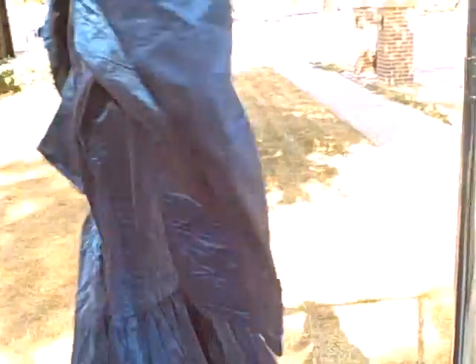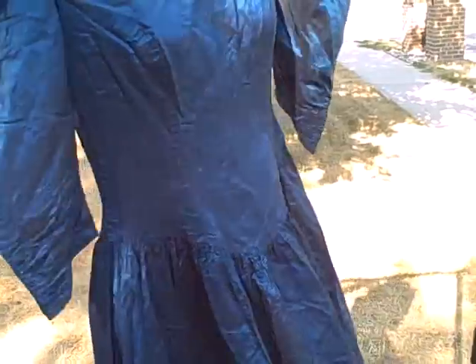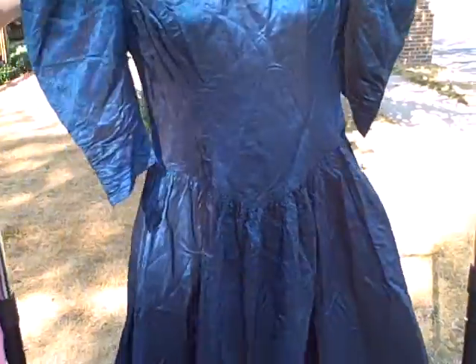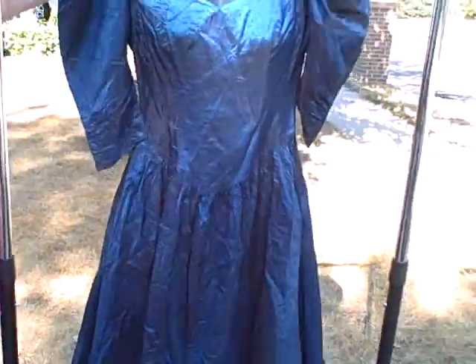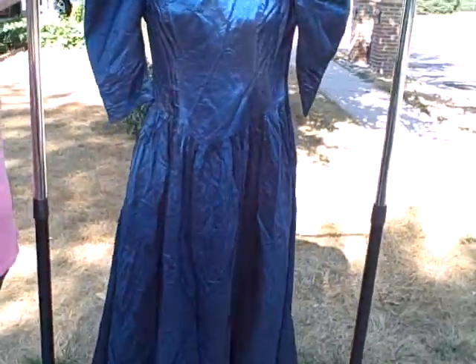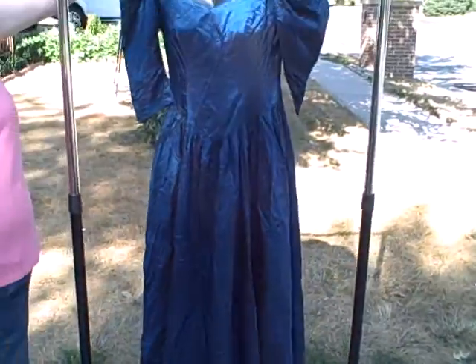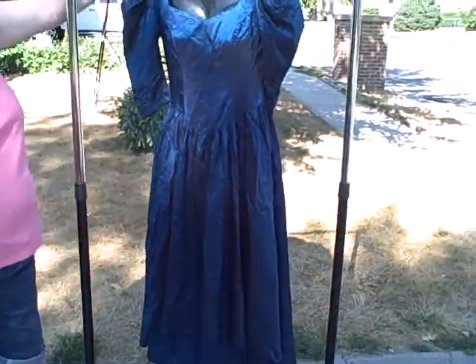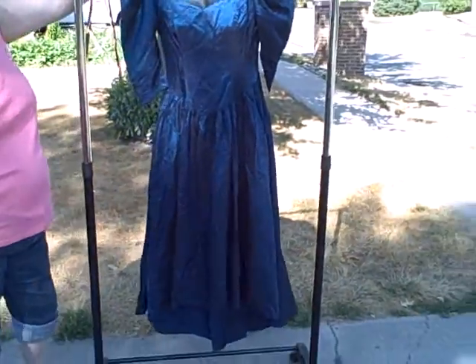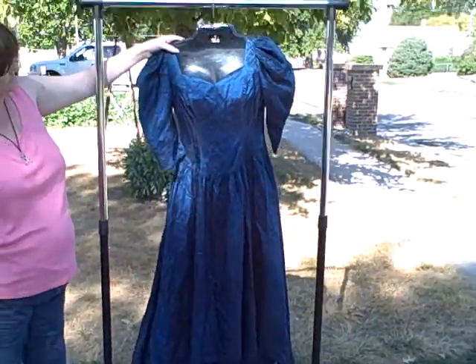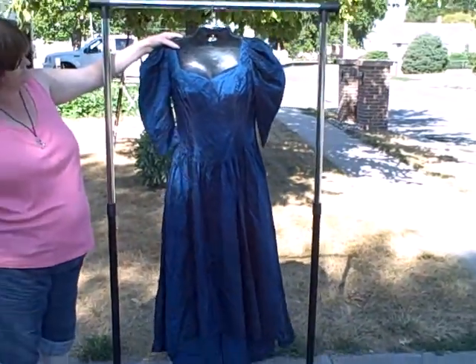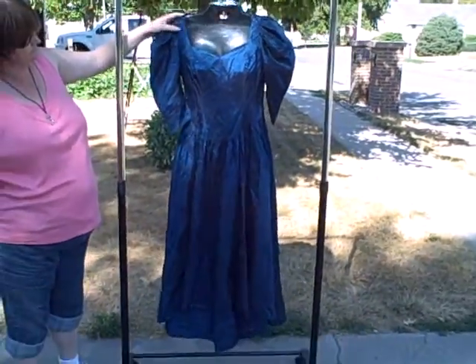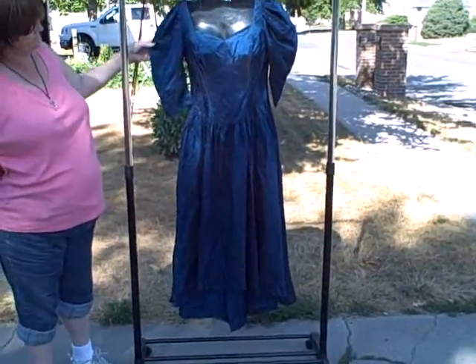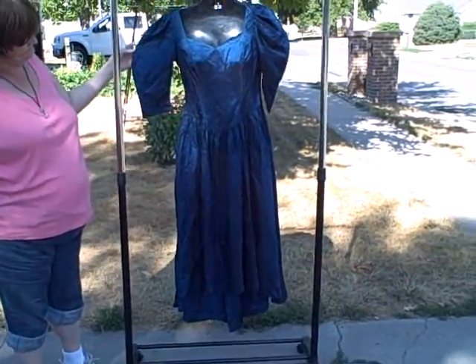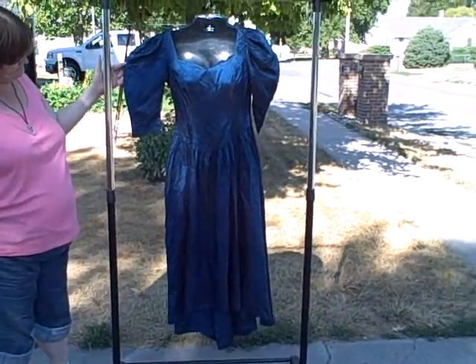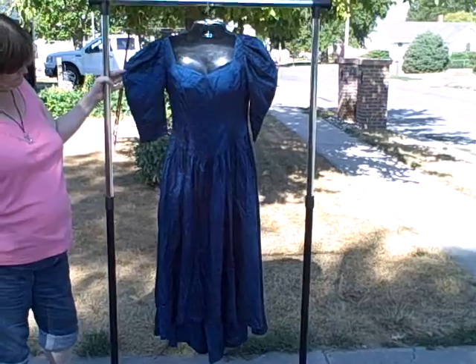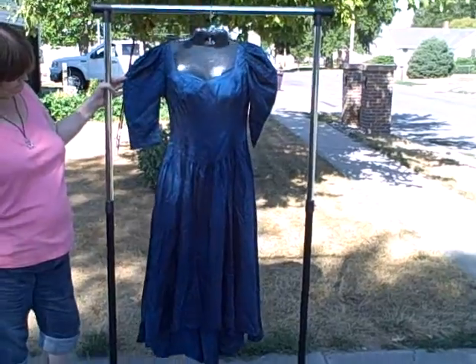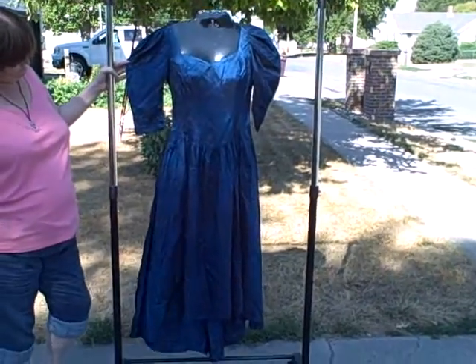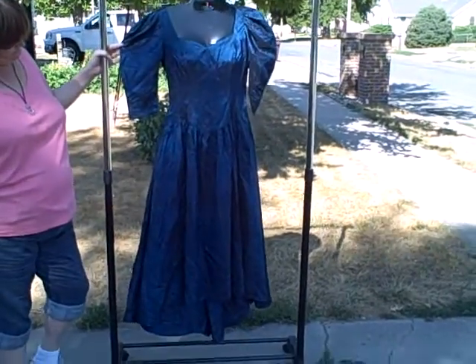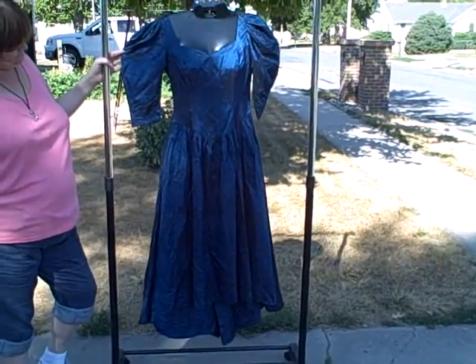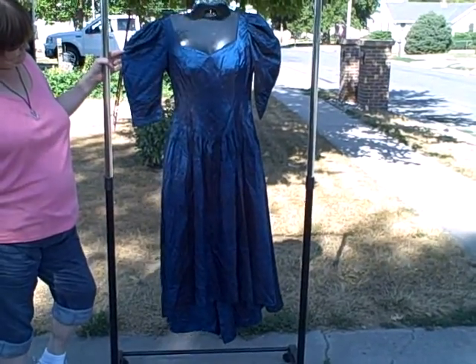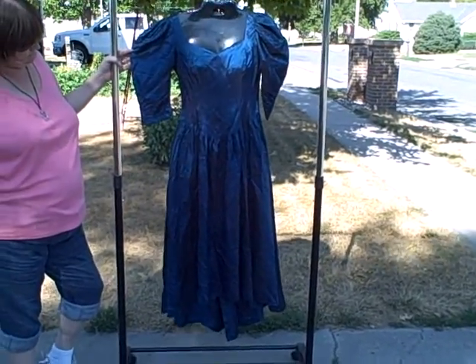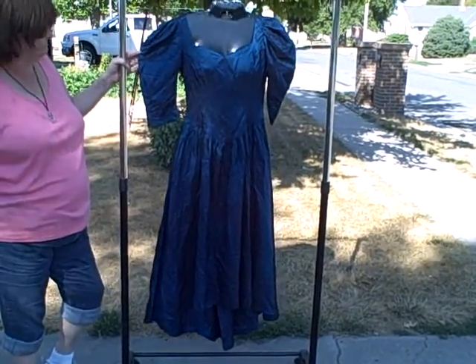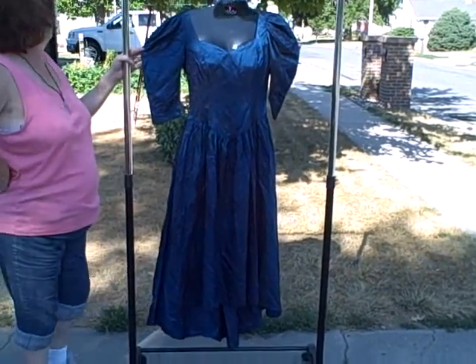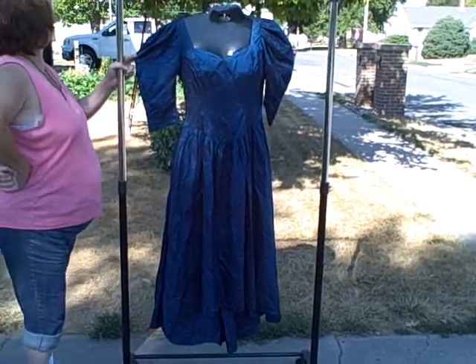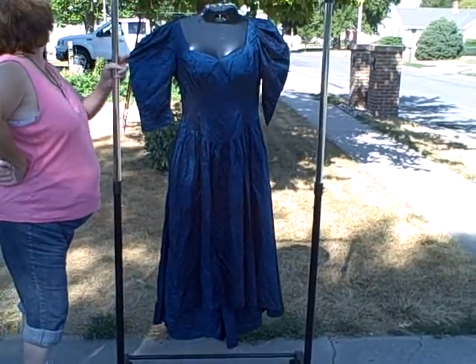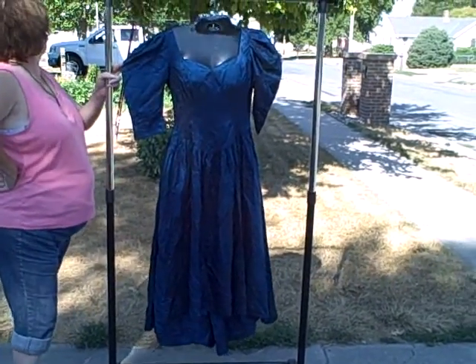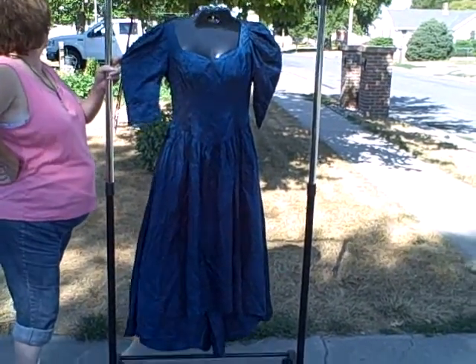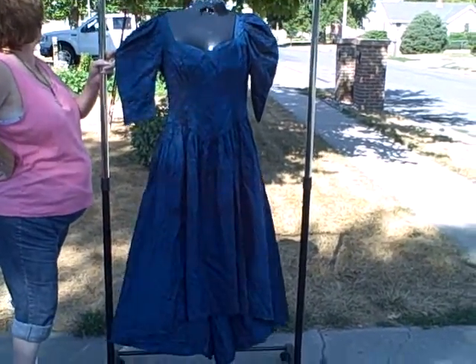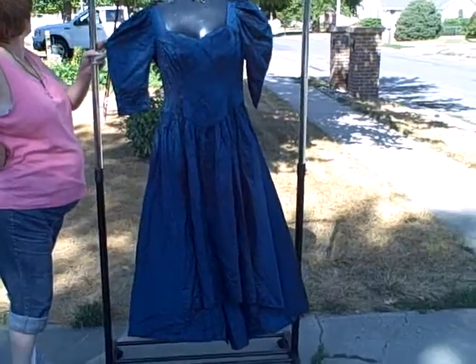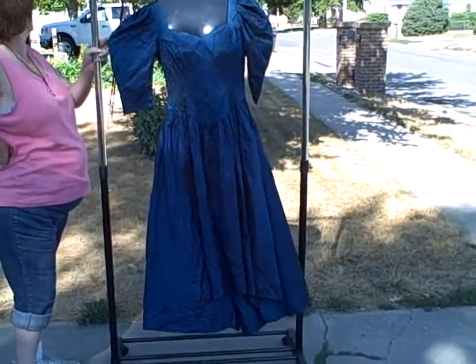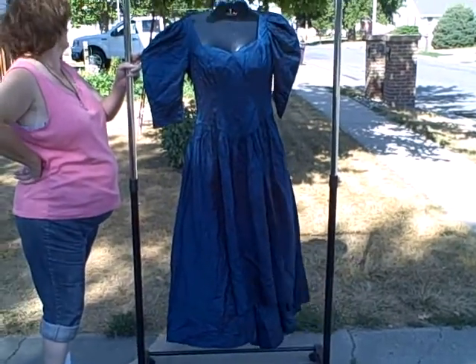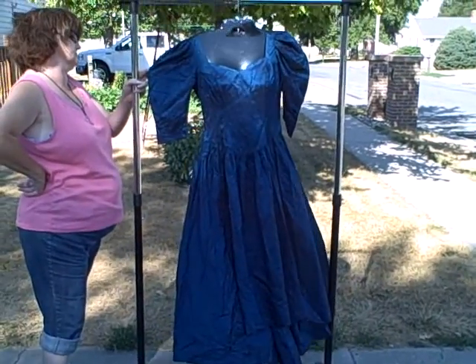Dress is very wrinkled, size unknown. Excellent shape, though. I'm going to guess it 16 or an 18, possibly even a 20. Actual measurements will be in the listing itself. Thank you.